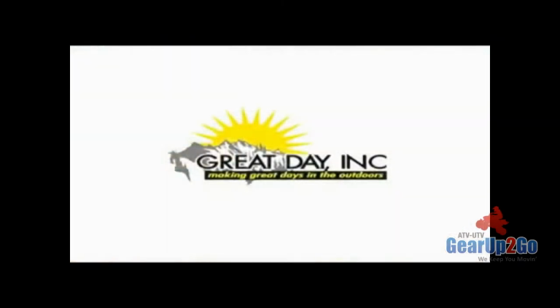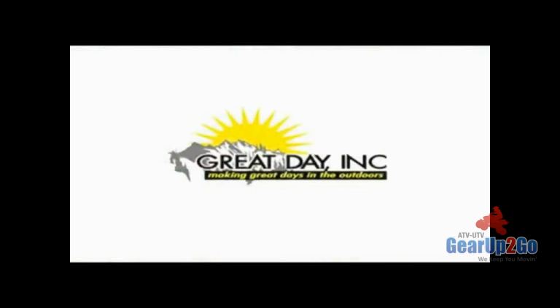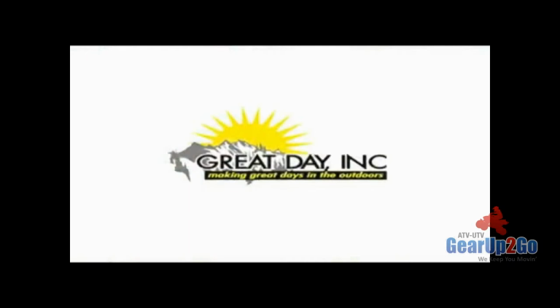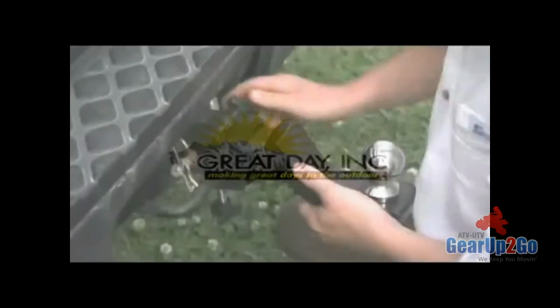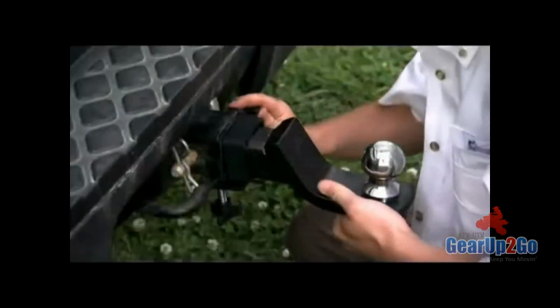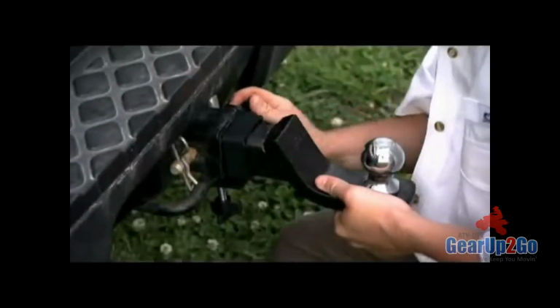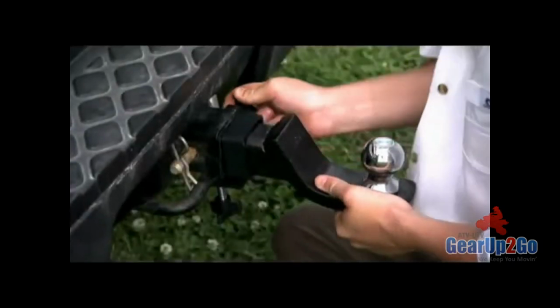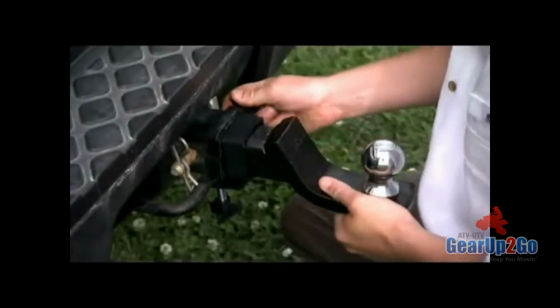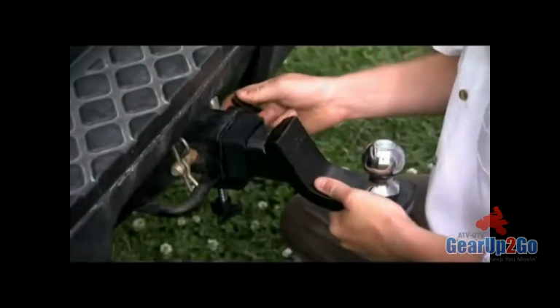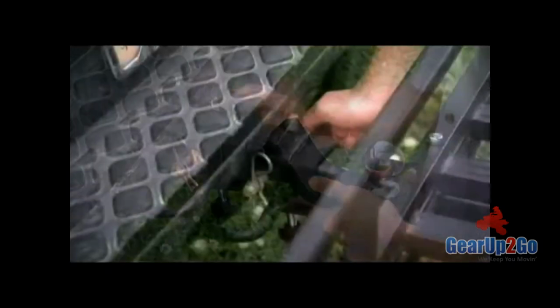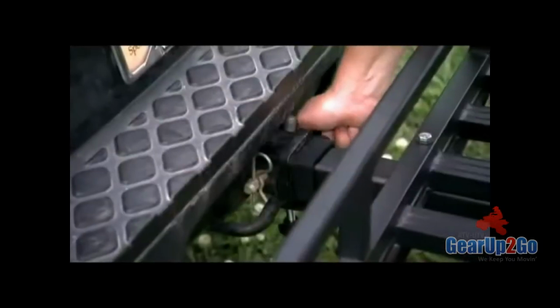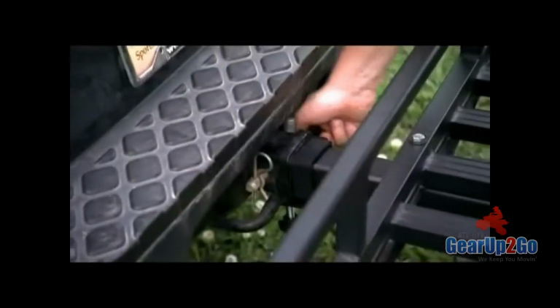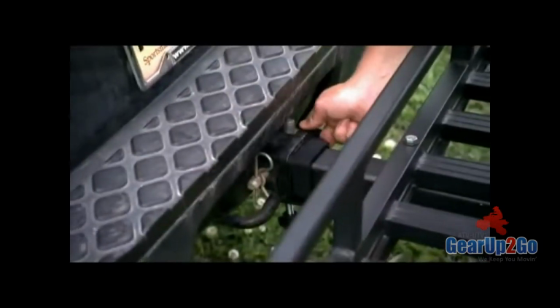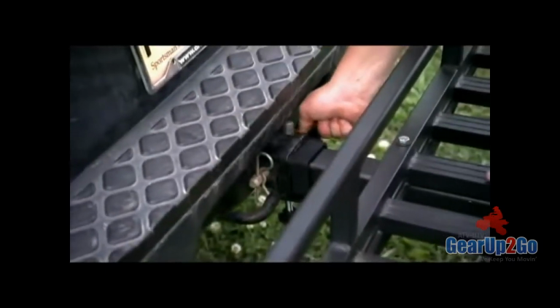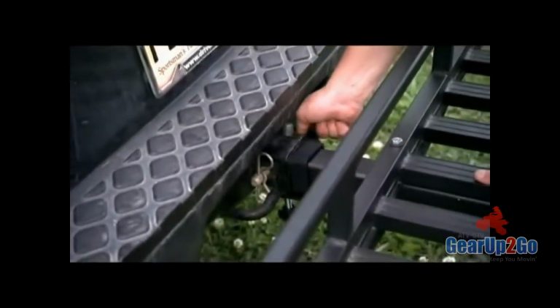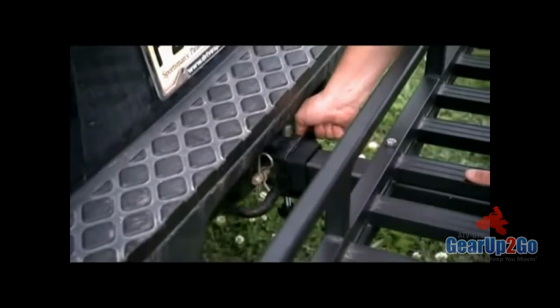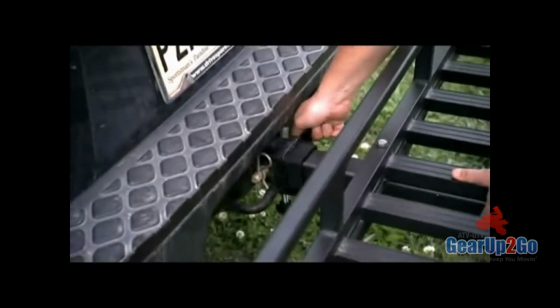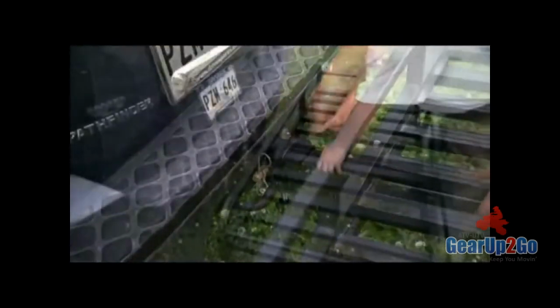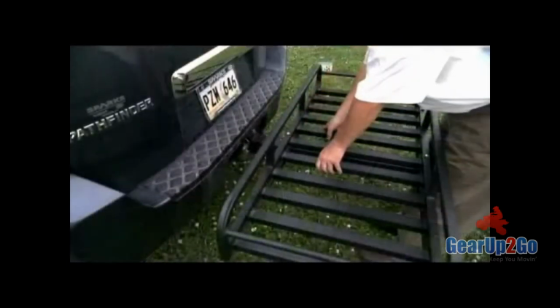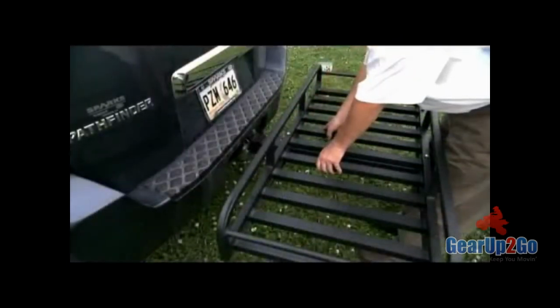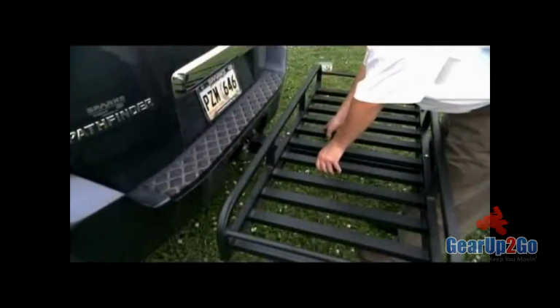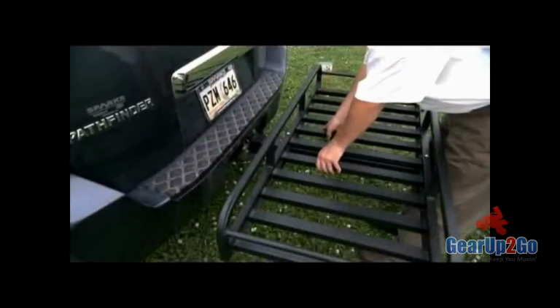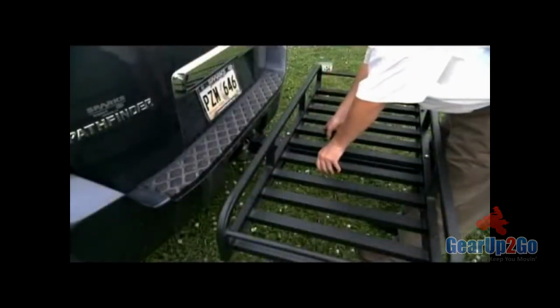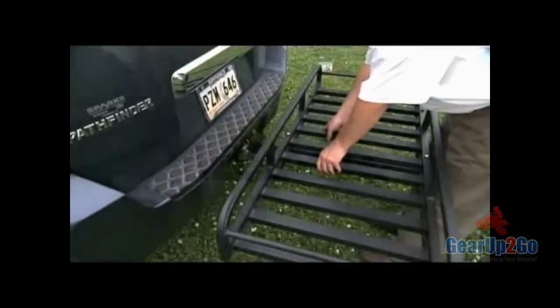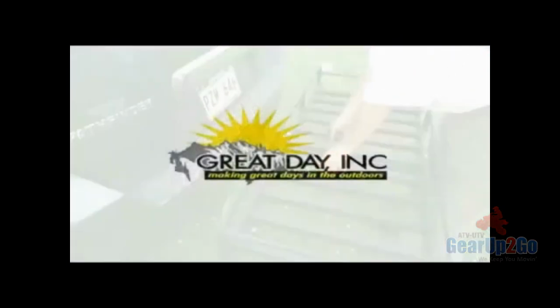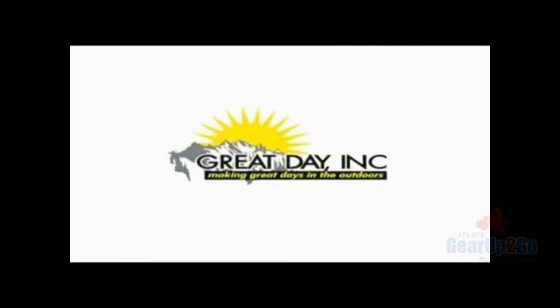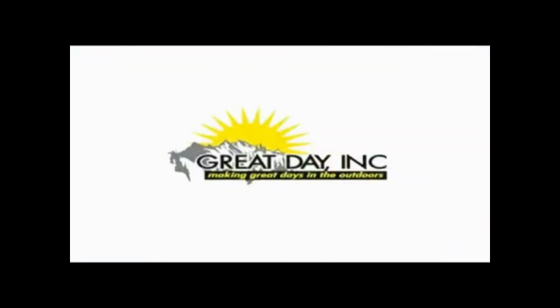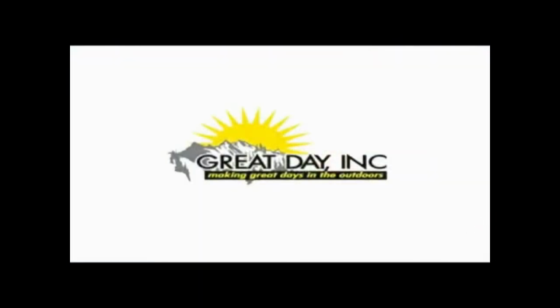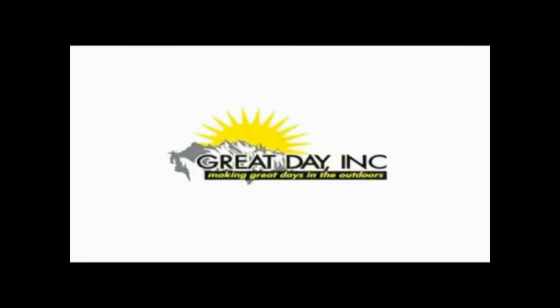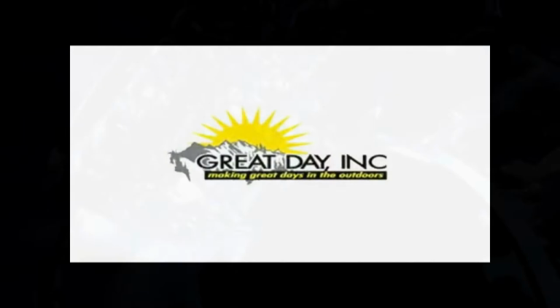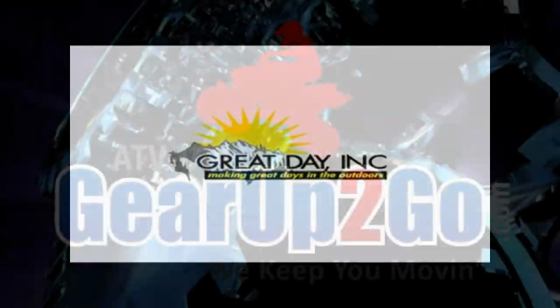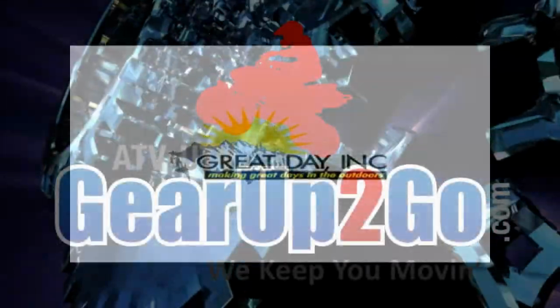And don't forget about our other great products like the Hitch Stabilizer. Works with all receiver hitch equipment to take out virtually all slack and wobble. Another quality product from Great Day.